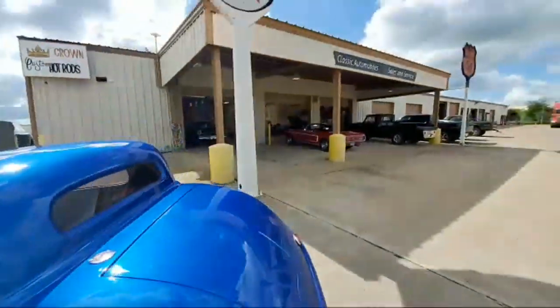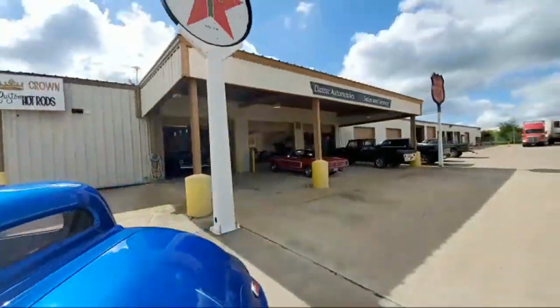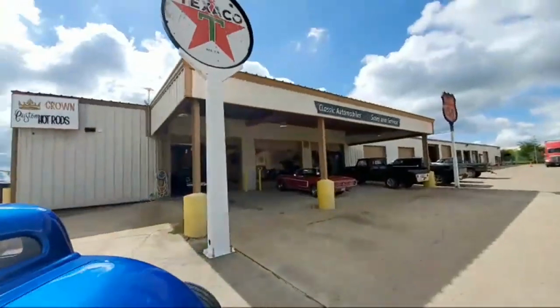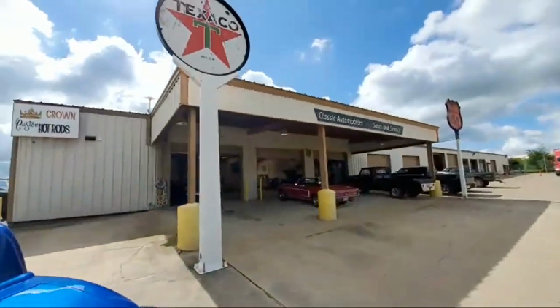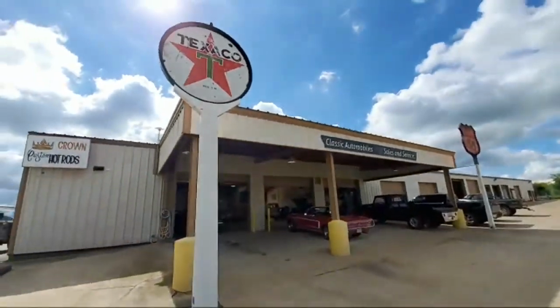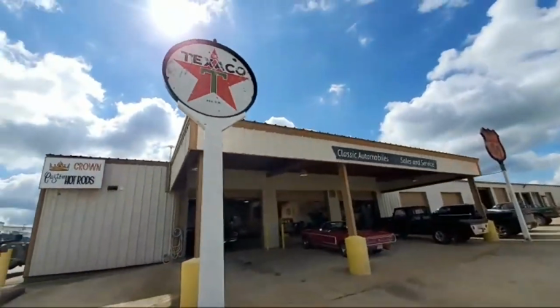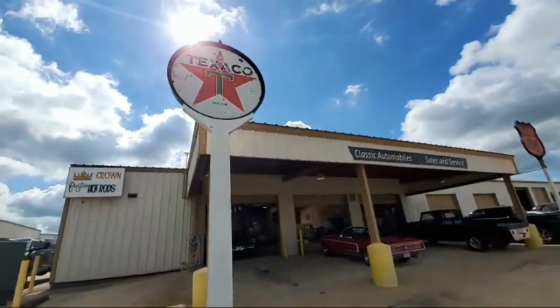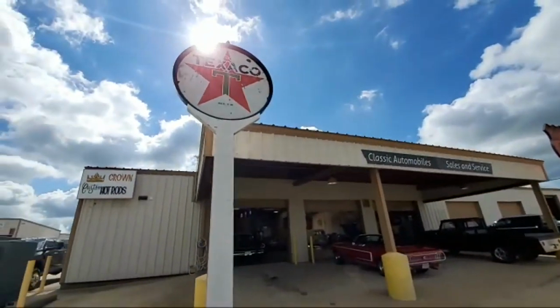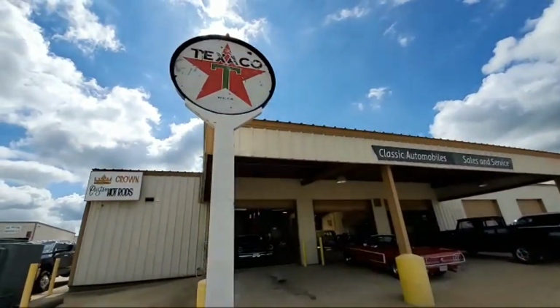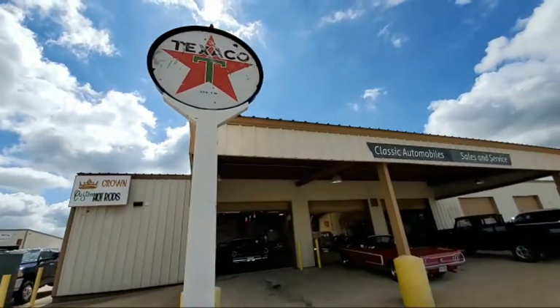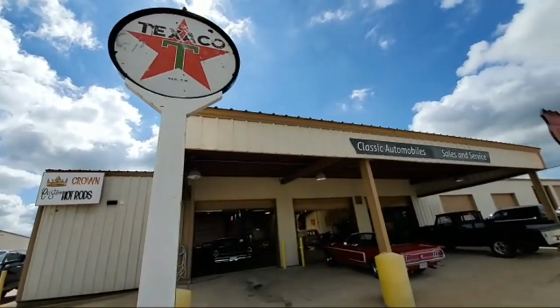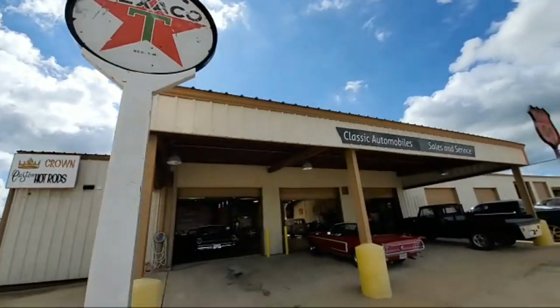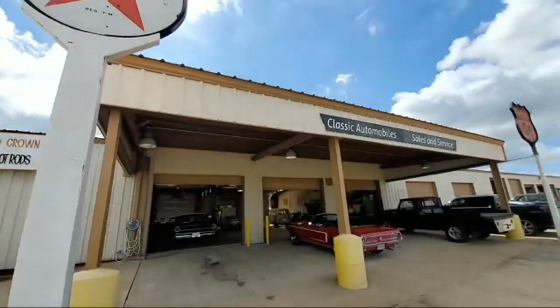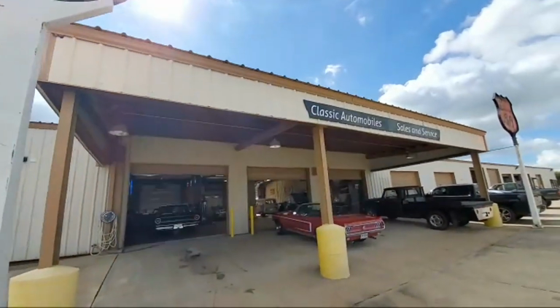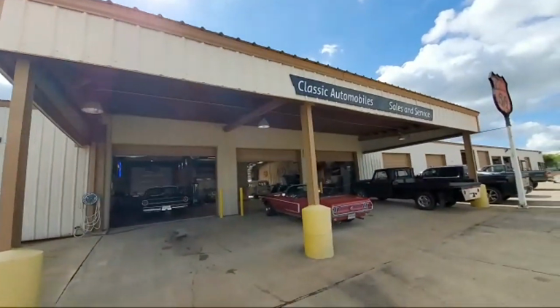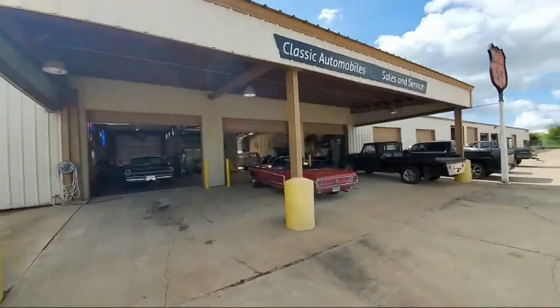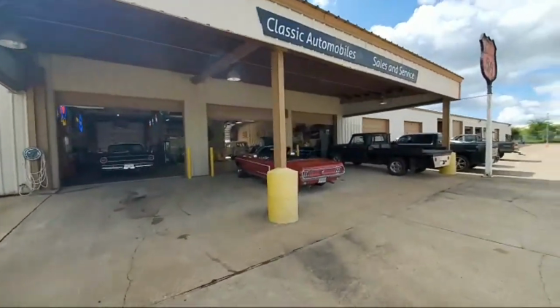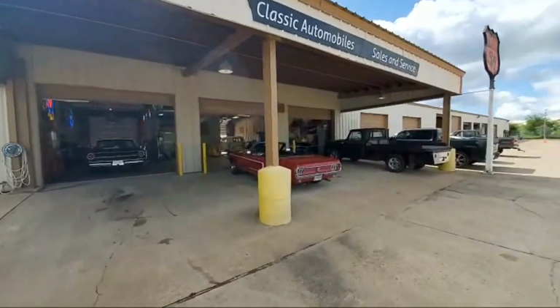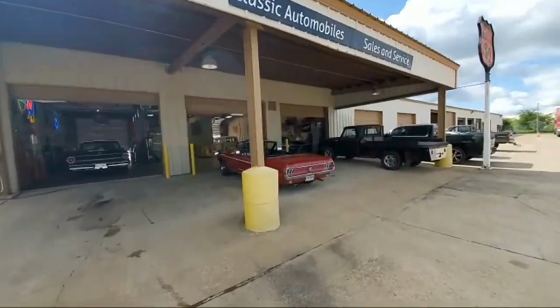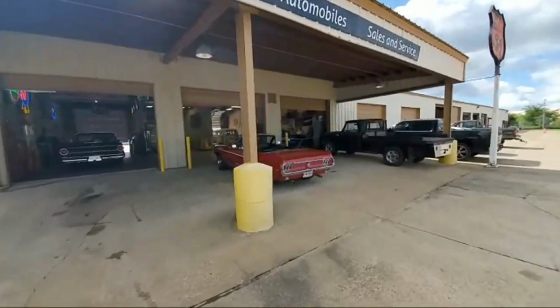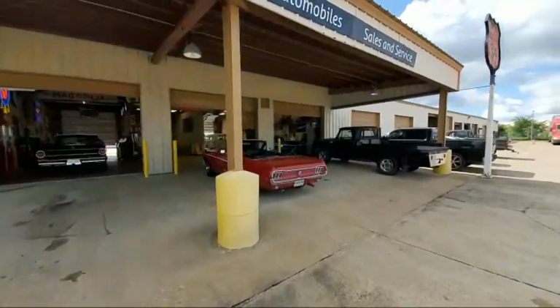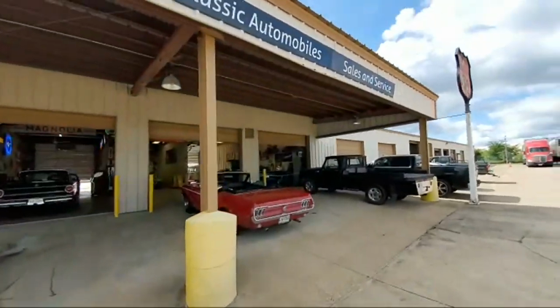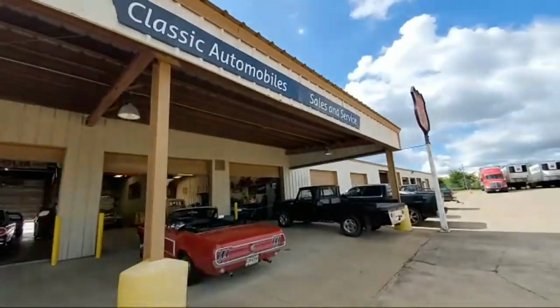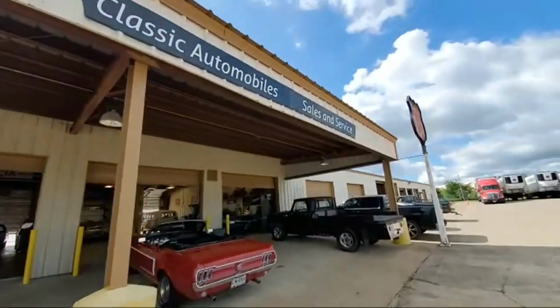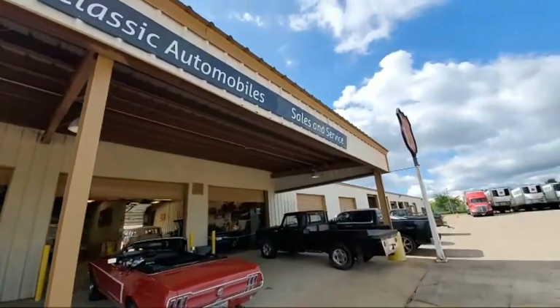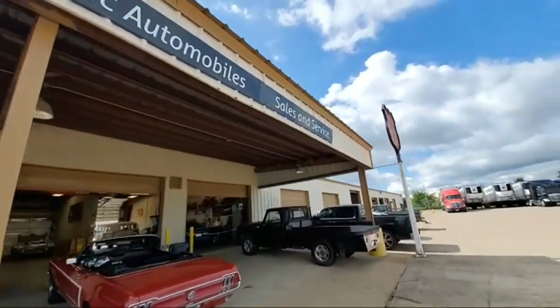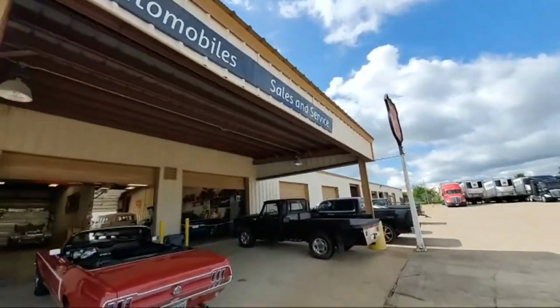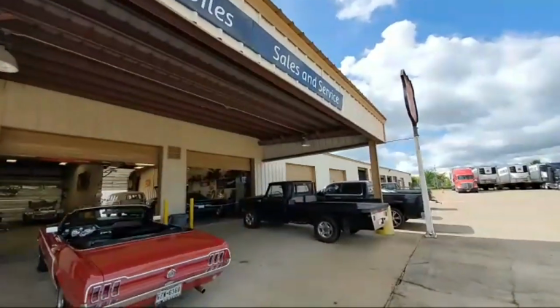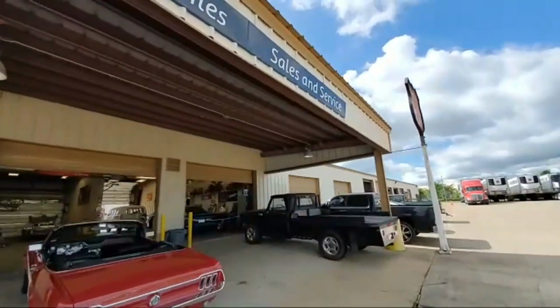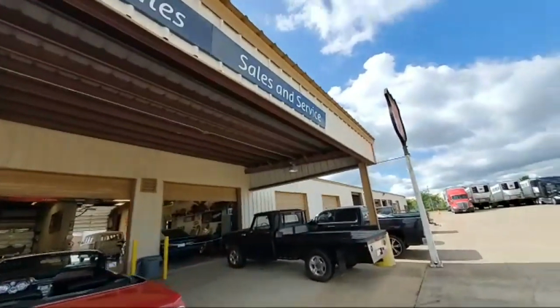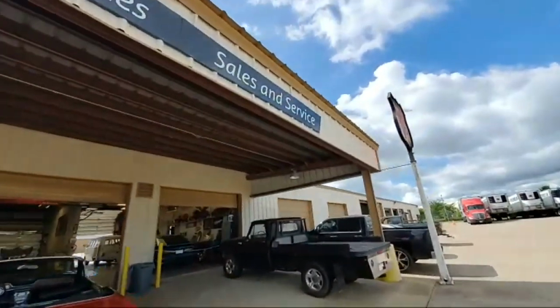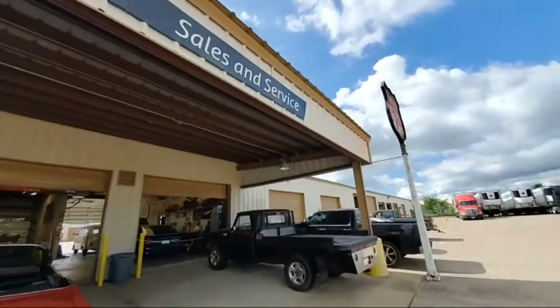Here's the shop. Cool old signs — we love memorabilia. I love going to places that have it. Check out this old Phillips 66. That's cool, right?